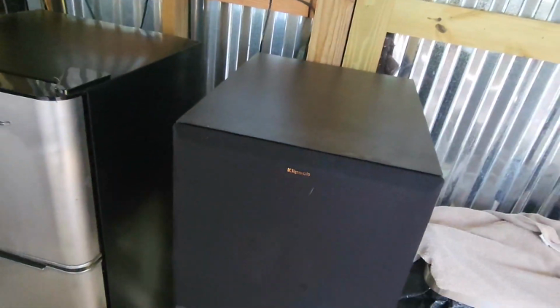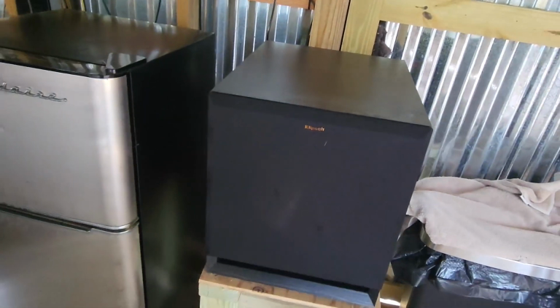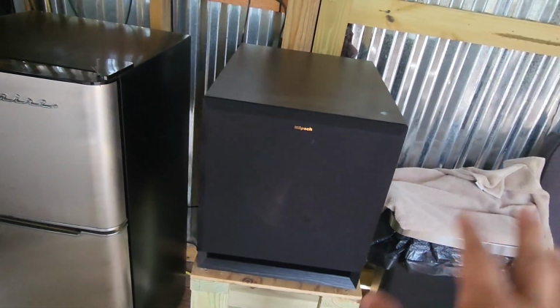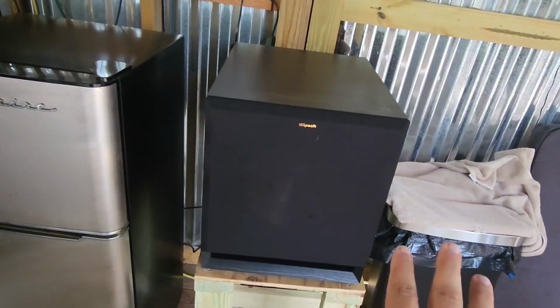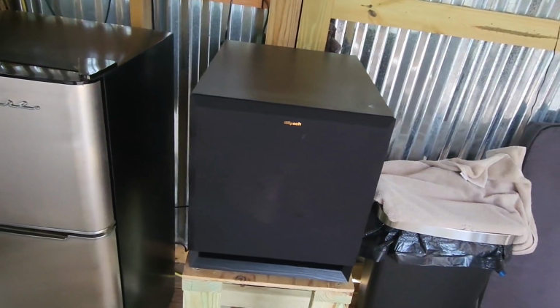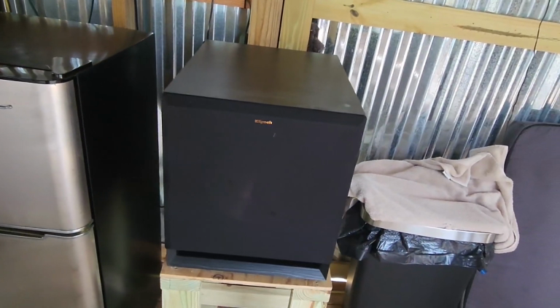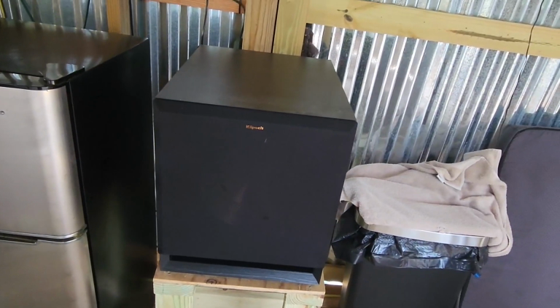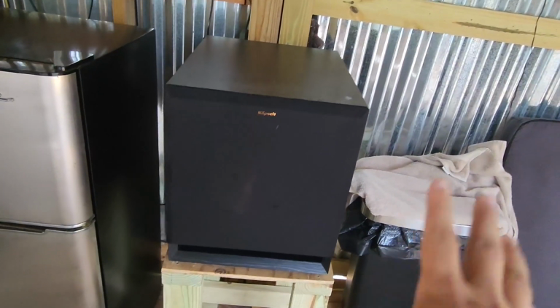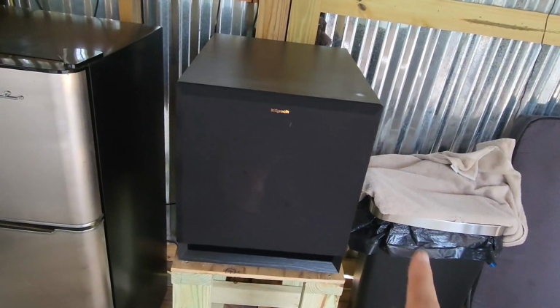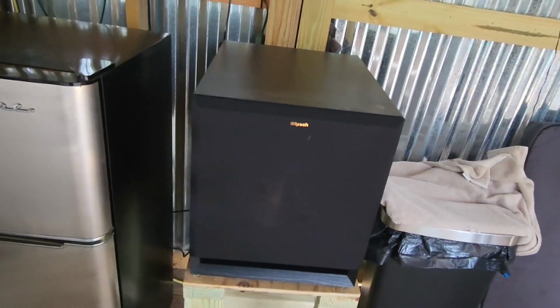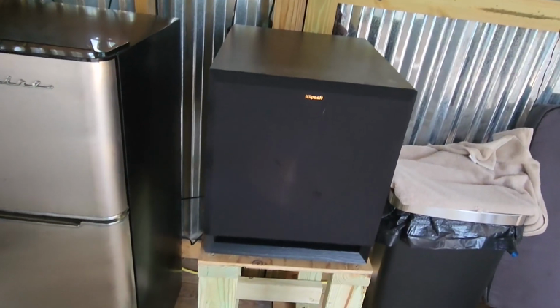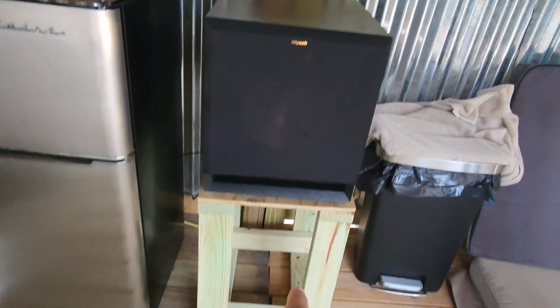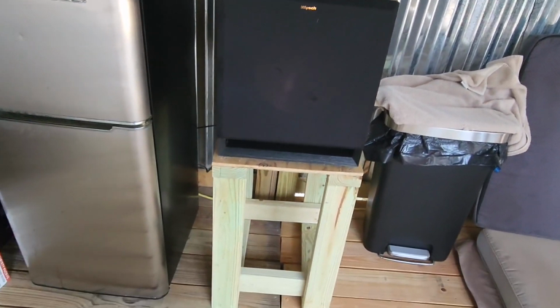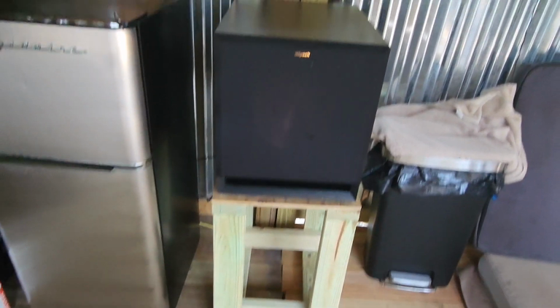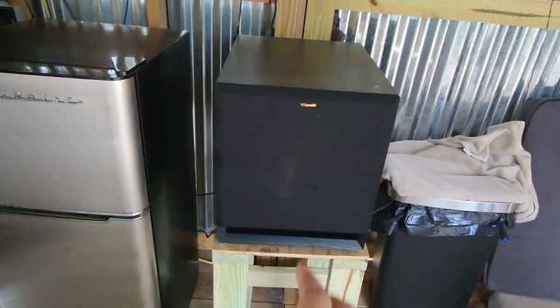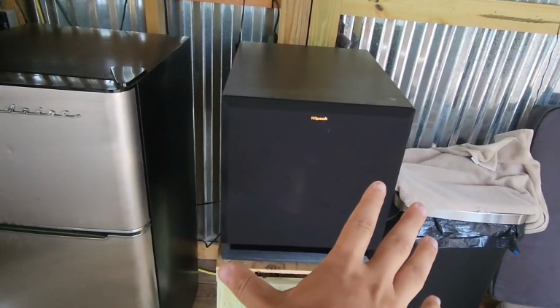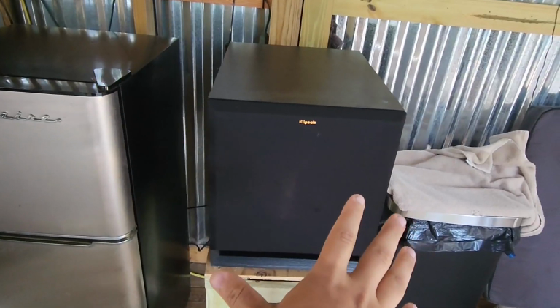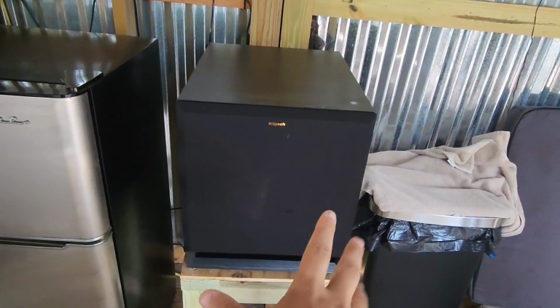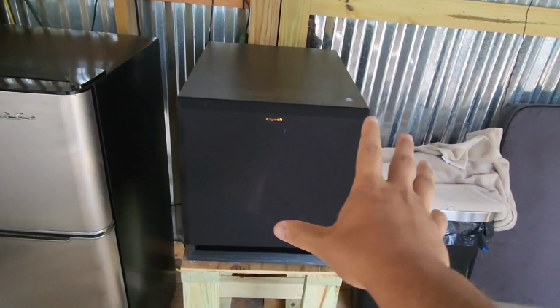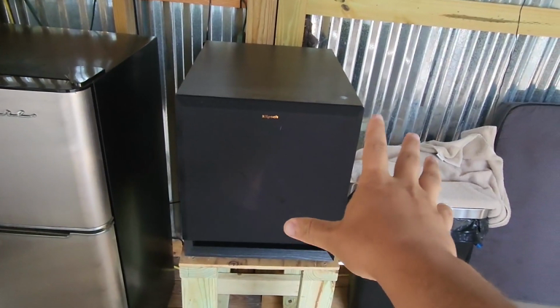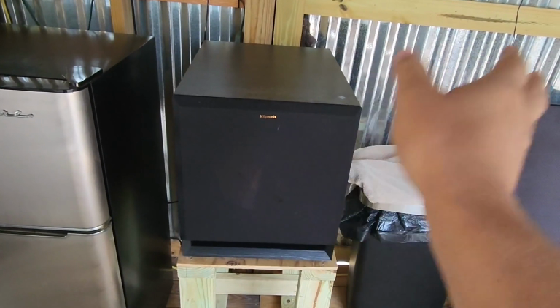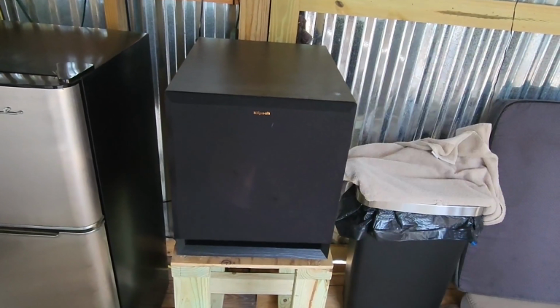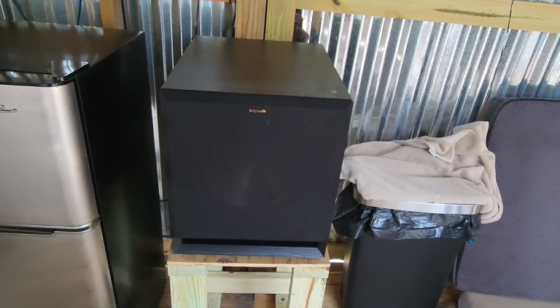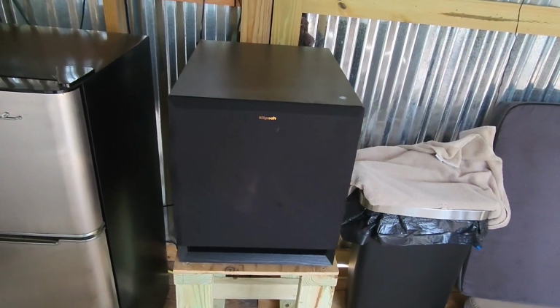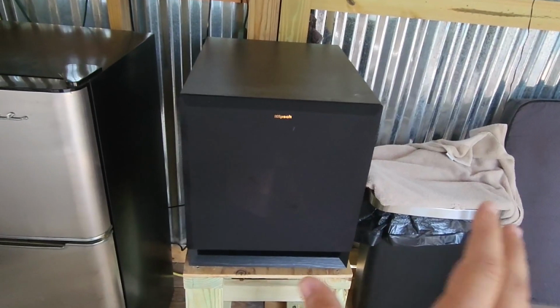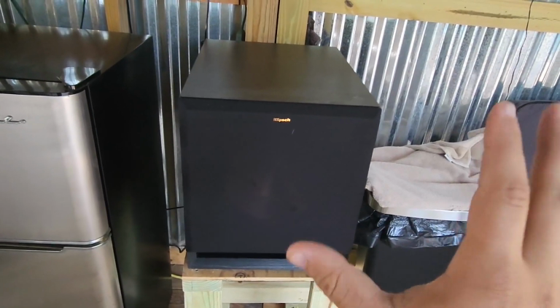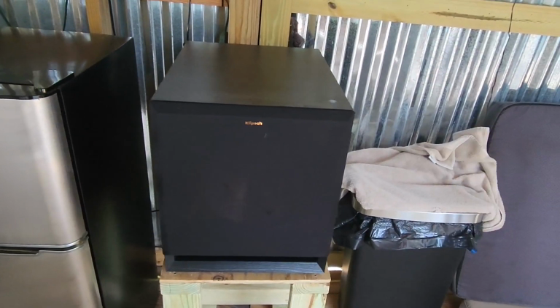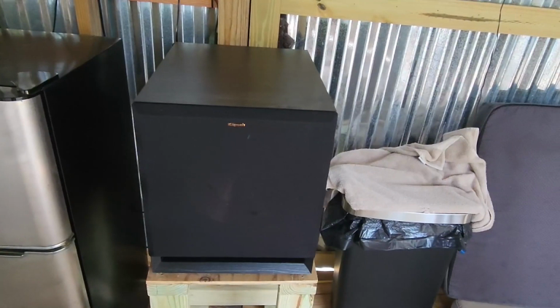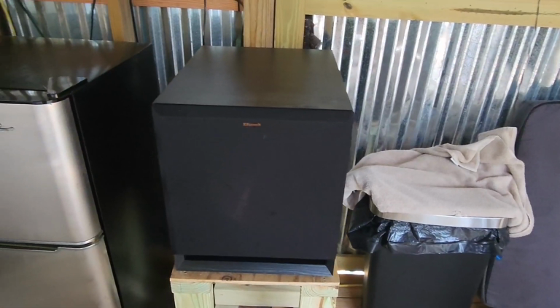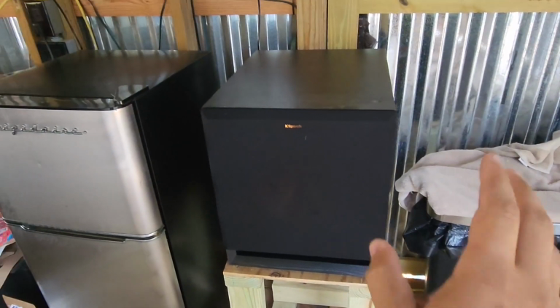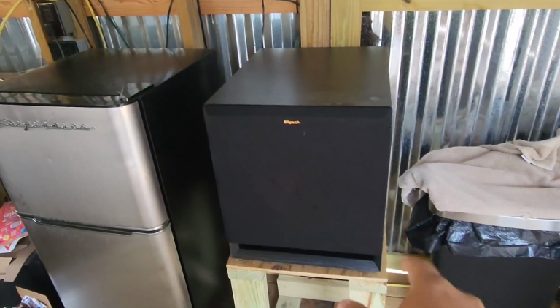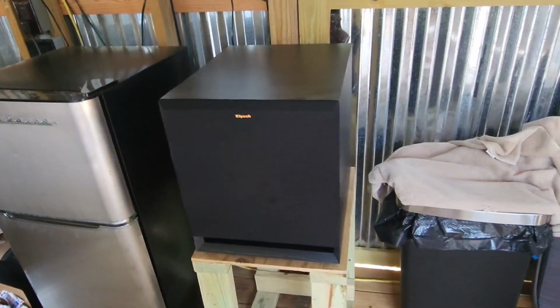All you gotta do is set it down and plug a couple wires in the back — there's only a couple you need. This thing sounds incredible, especially for the compact size that it has. It's on a stand right now, but you can just lay it on the floor or on a shelf. It's definitely small enough to put anywhere.